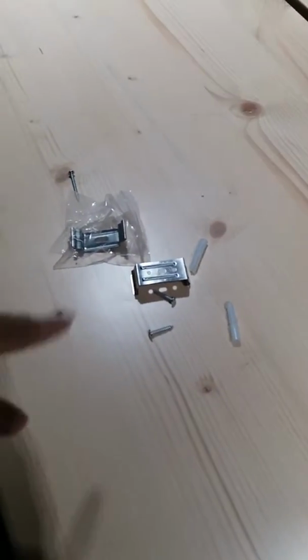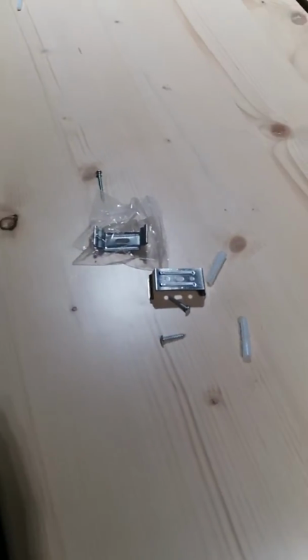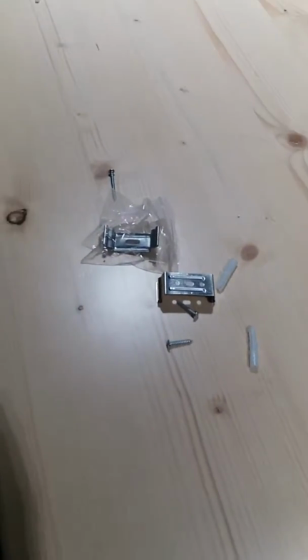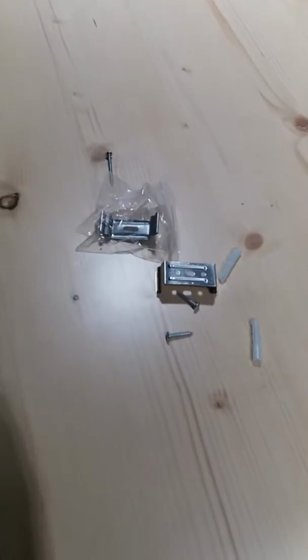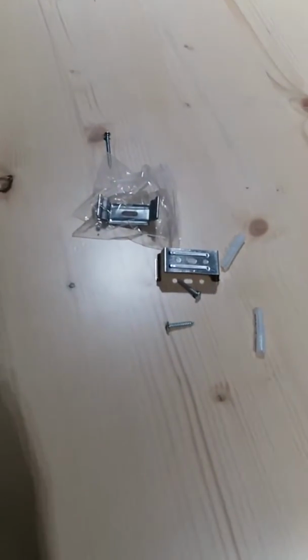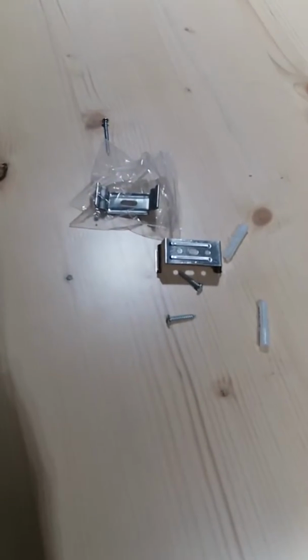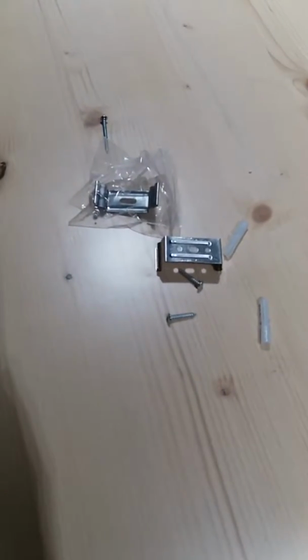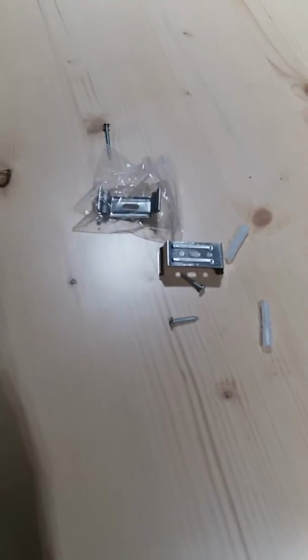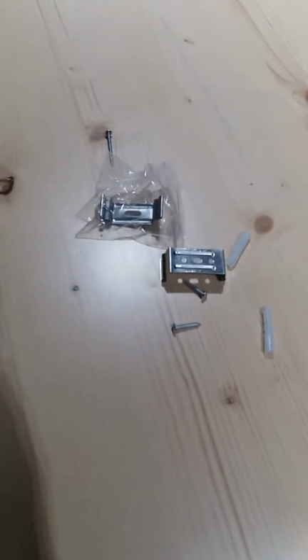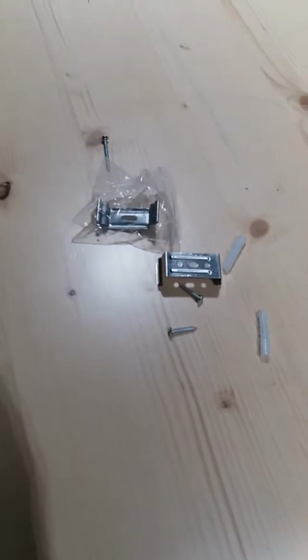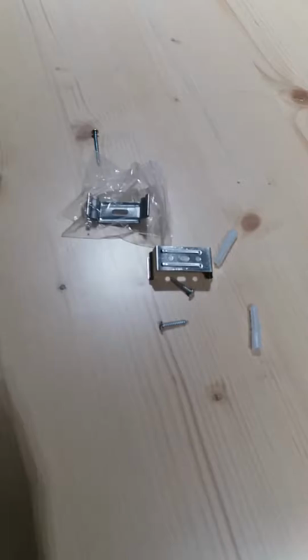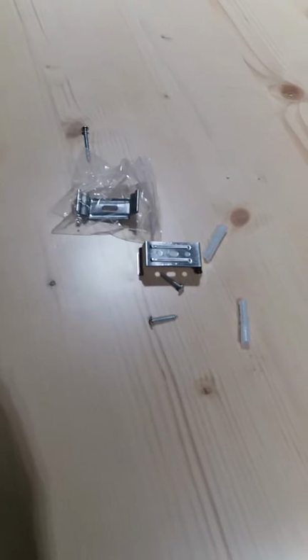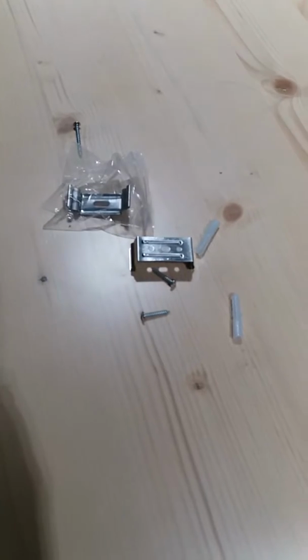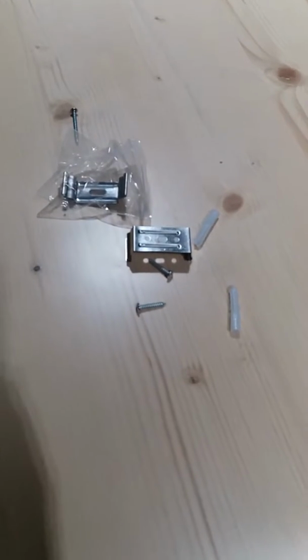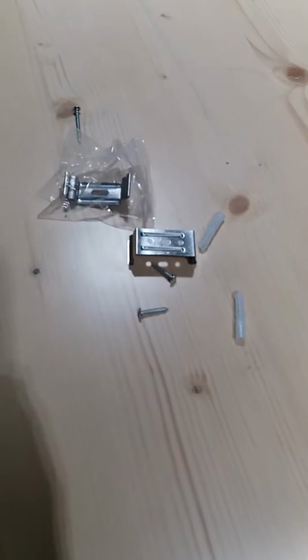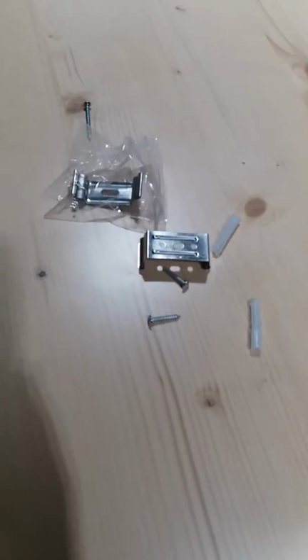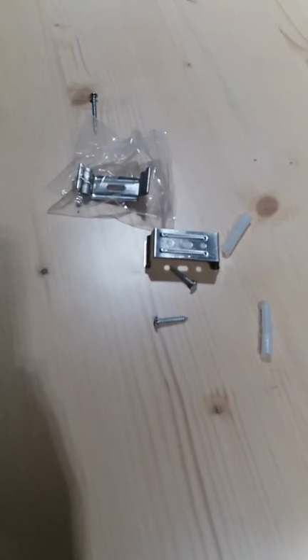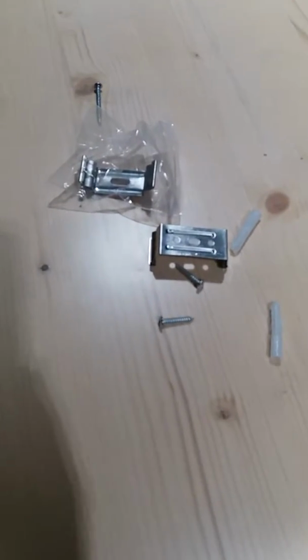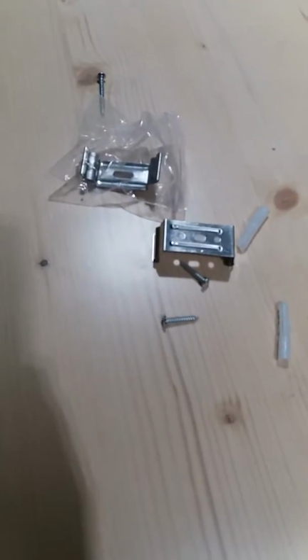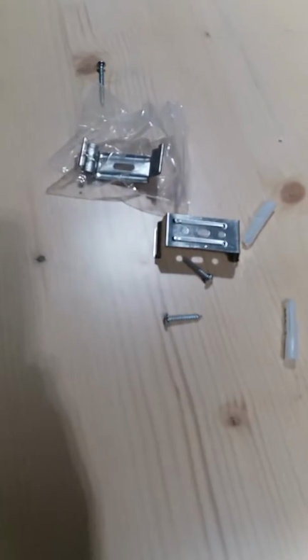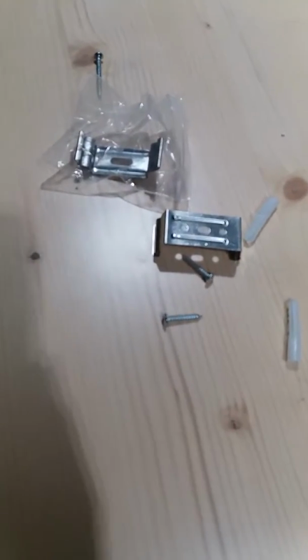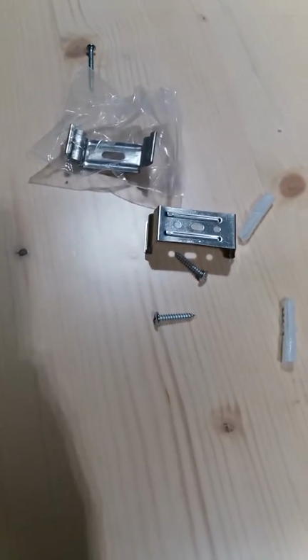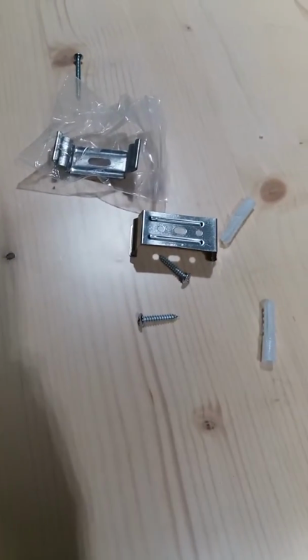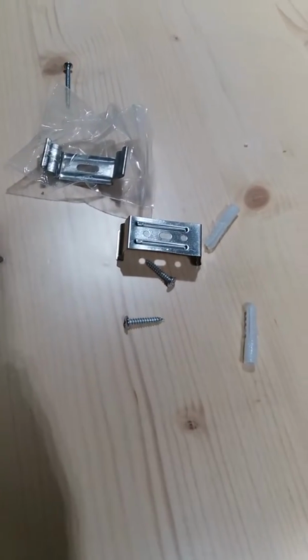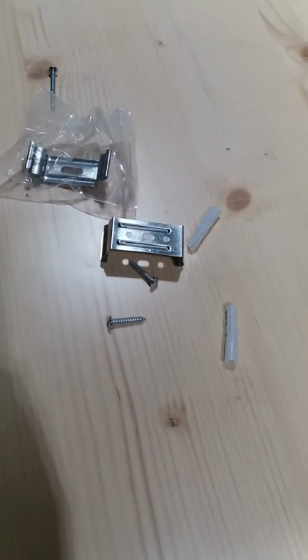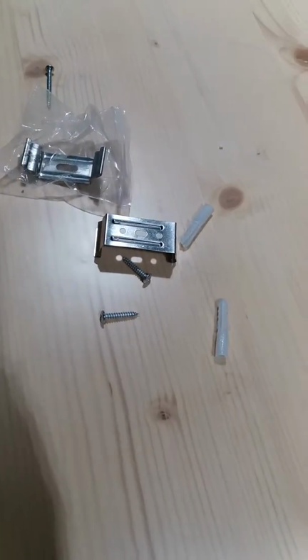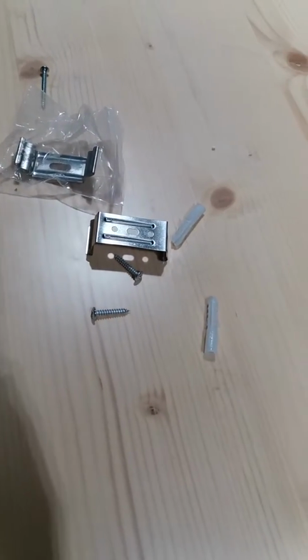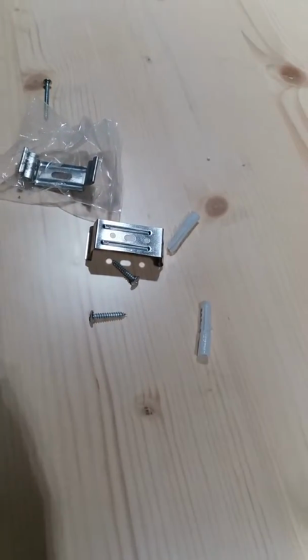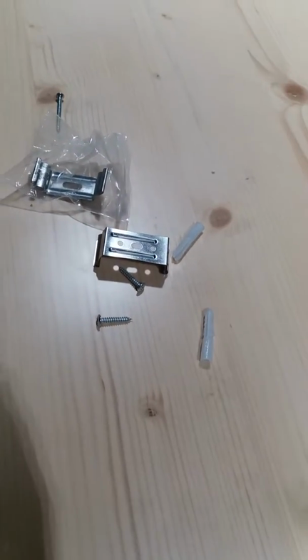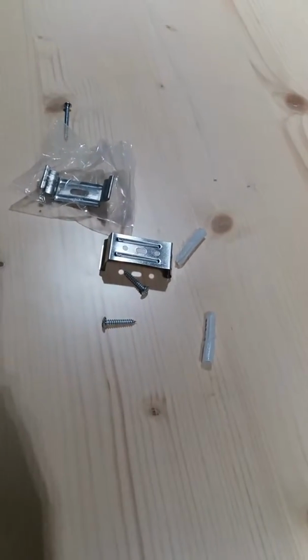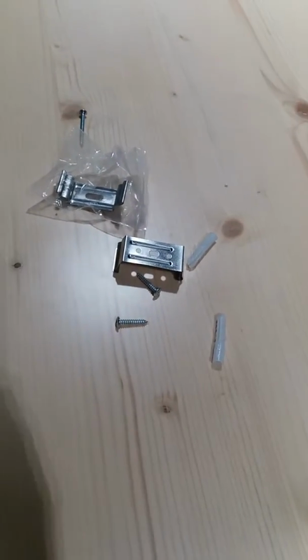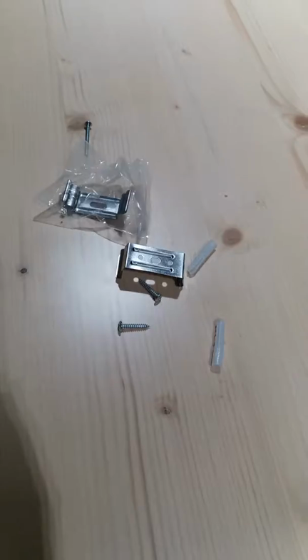This material is used to install the waterproof light. Now I will show you how to install the LED waterproof light.